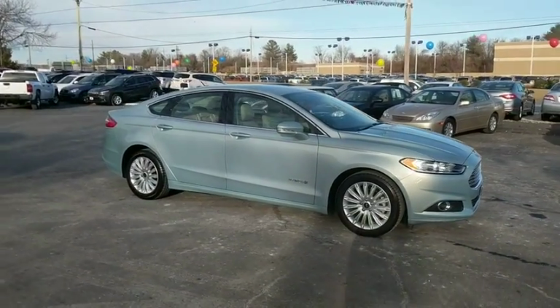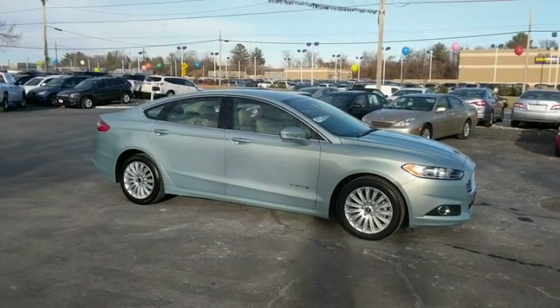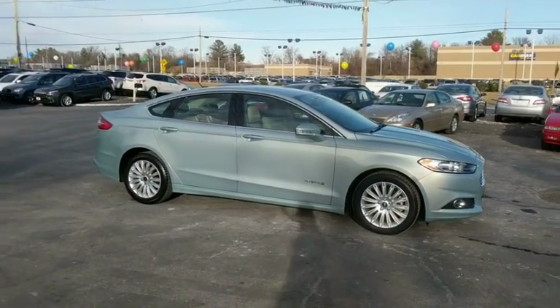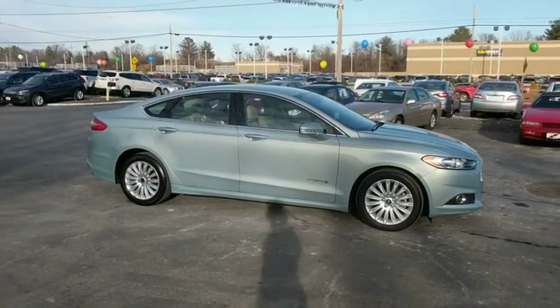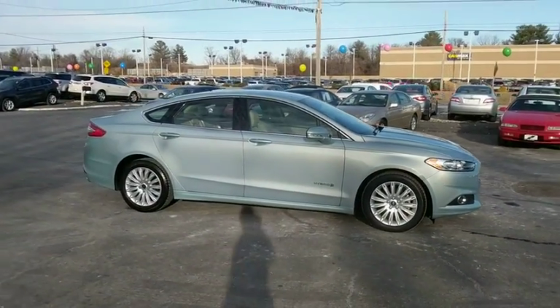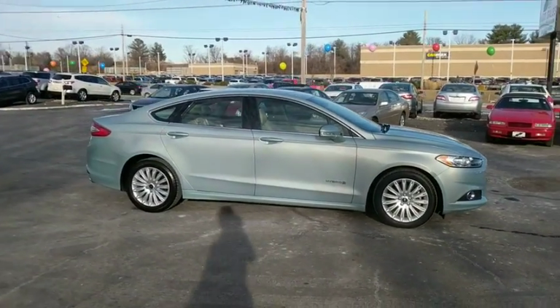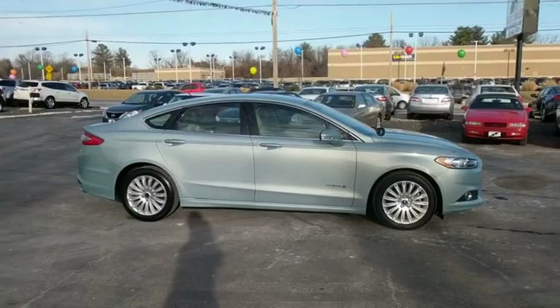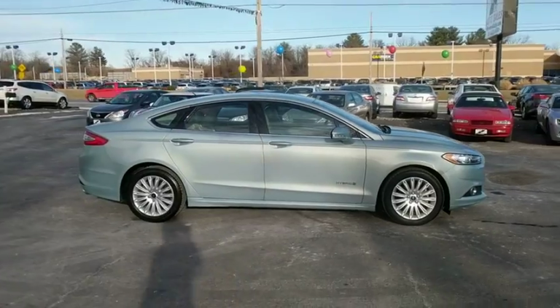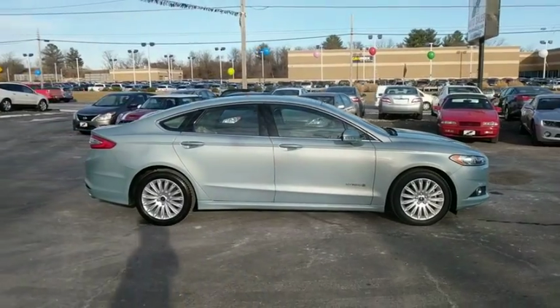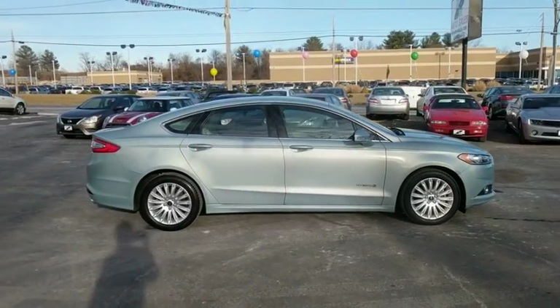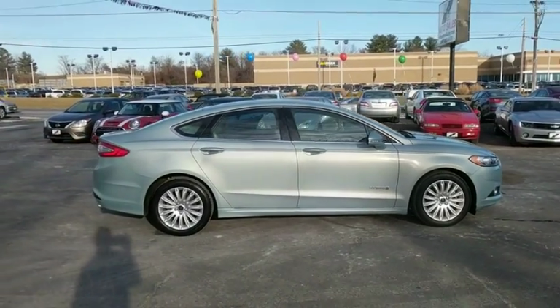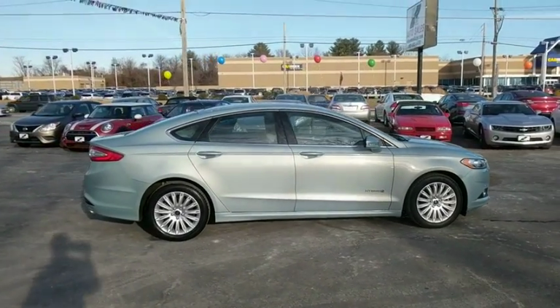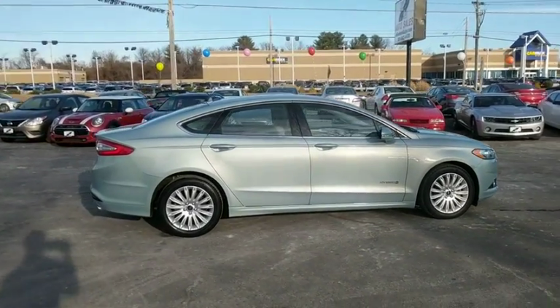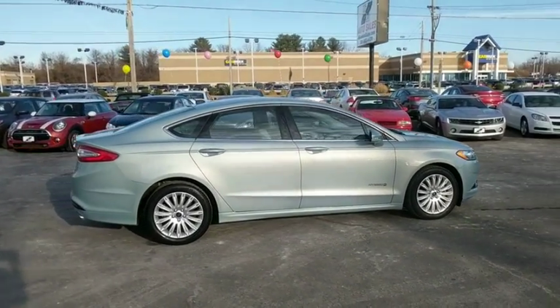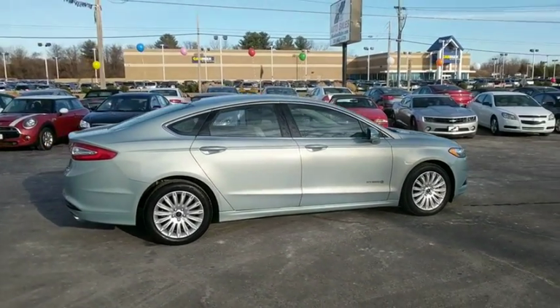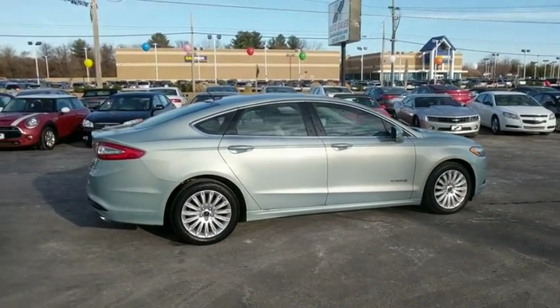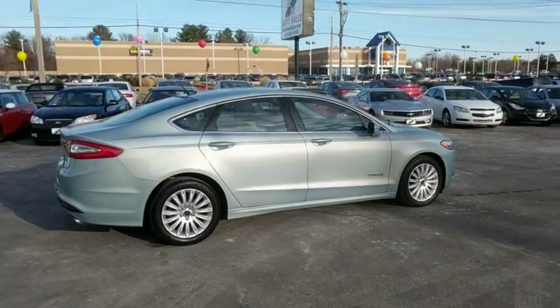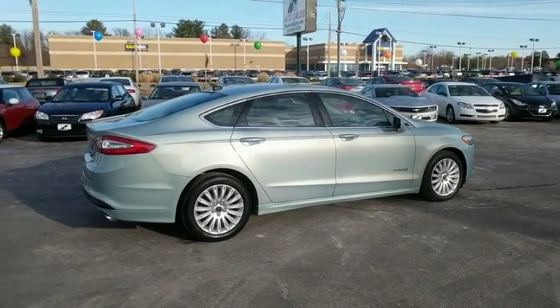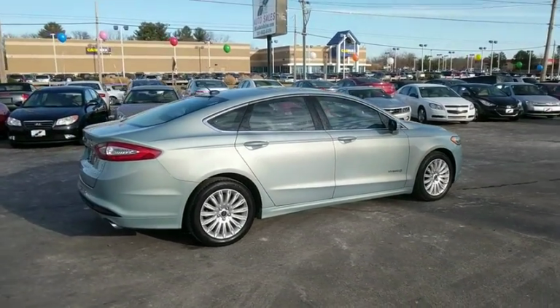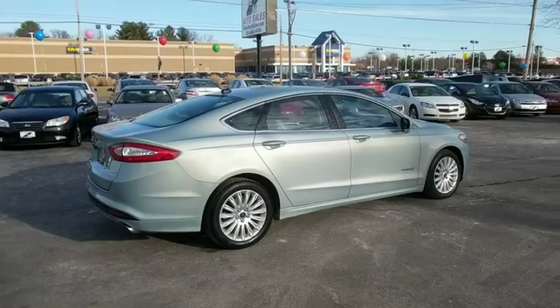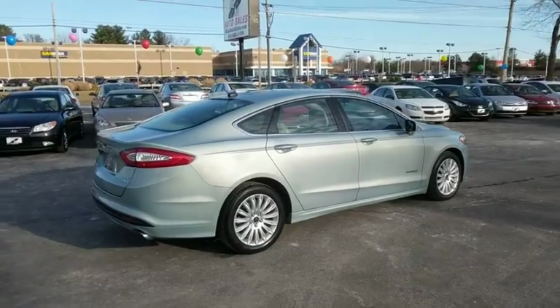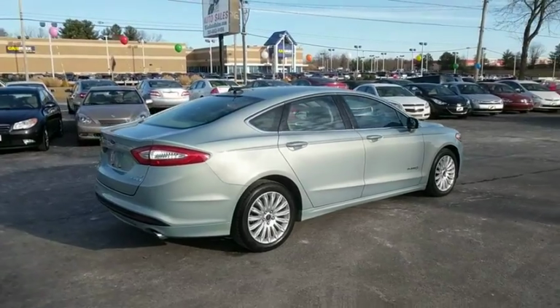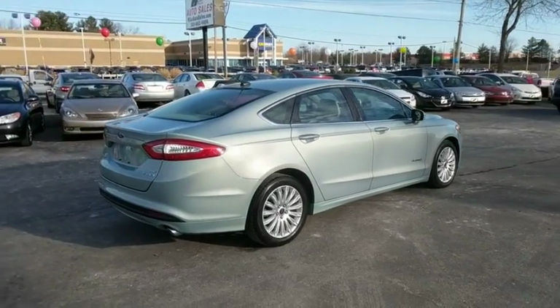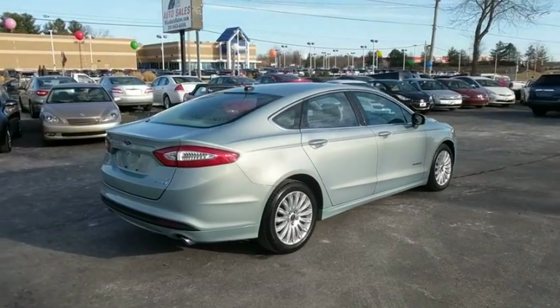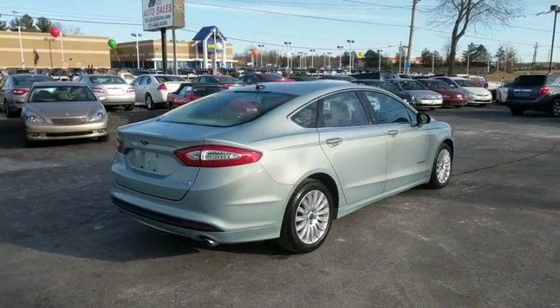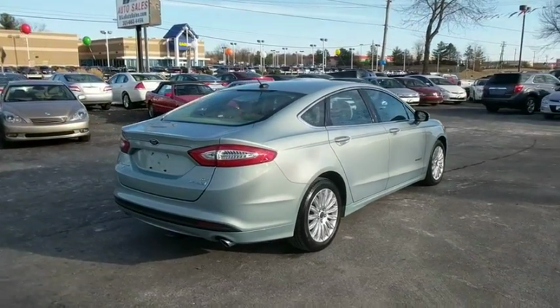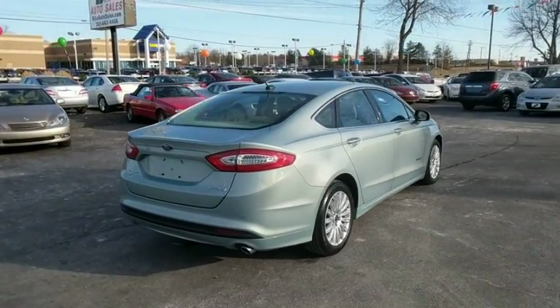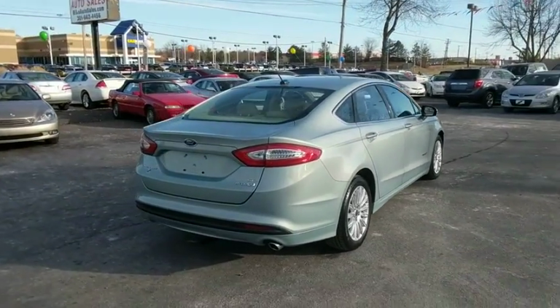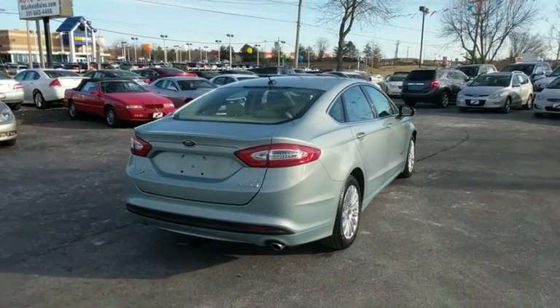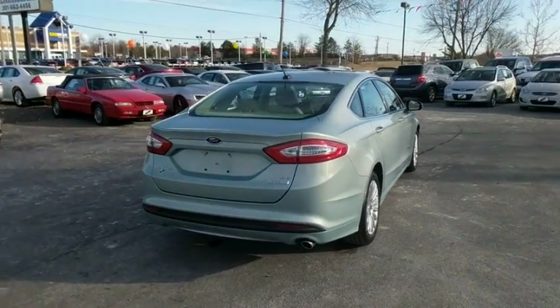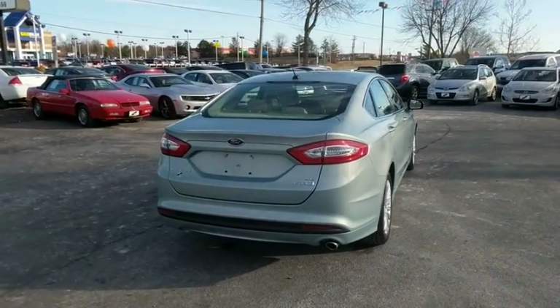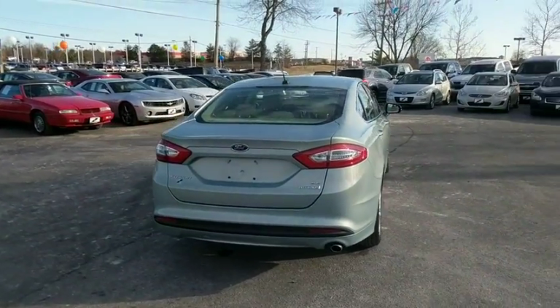Traction control, dual airbags, power steering, alloy wheels, four-wheel disc brakes, CD player, electronic stability control, power windows, rear window defroster, security system, trip computer.